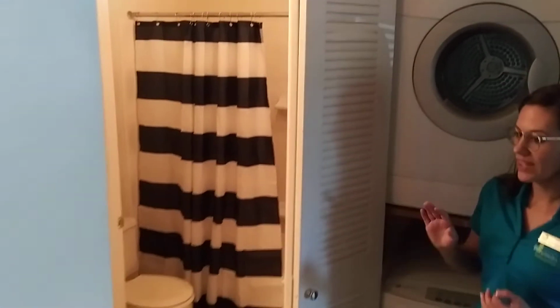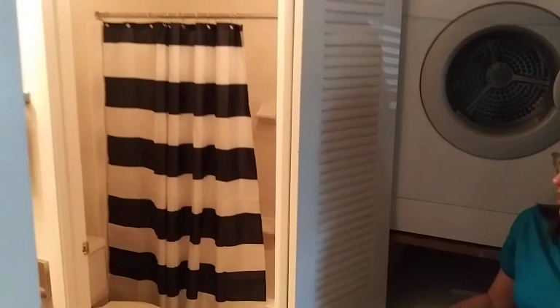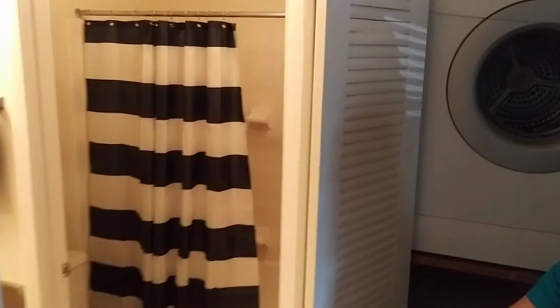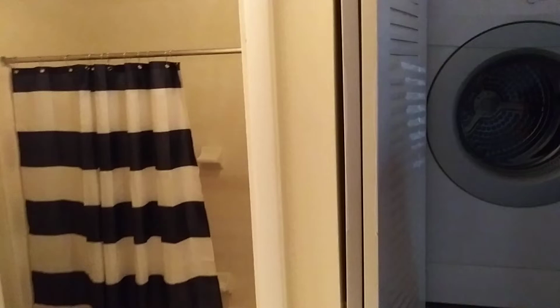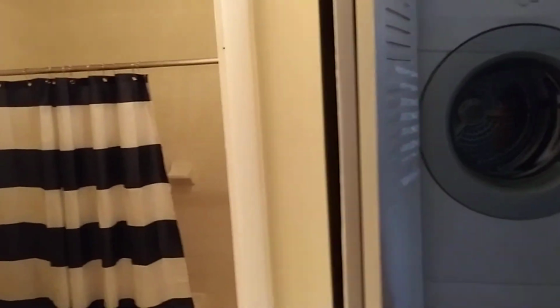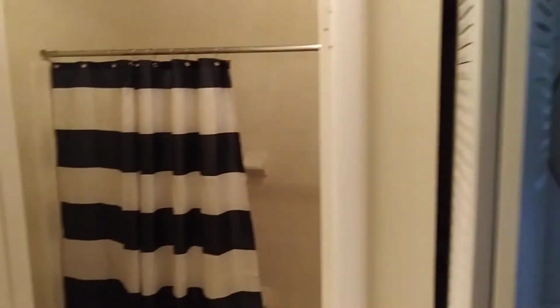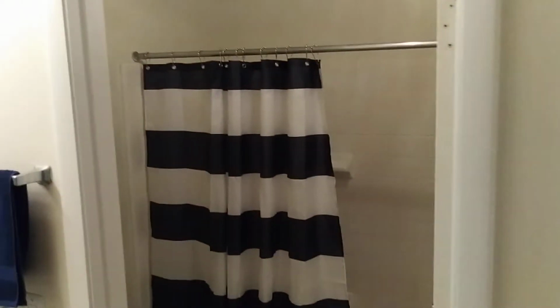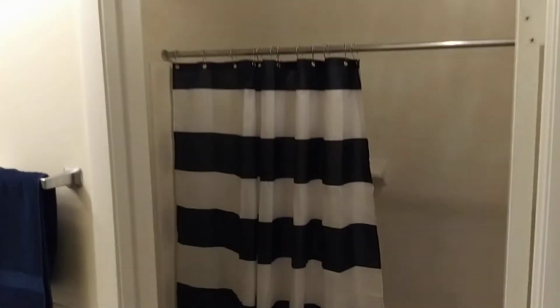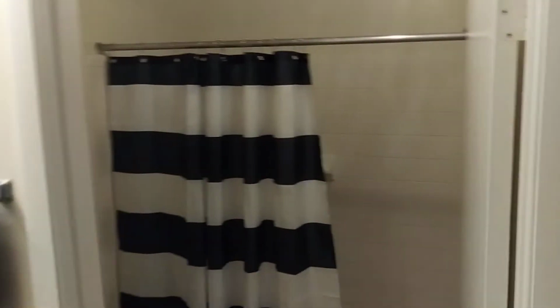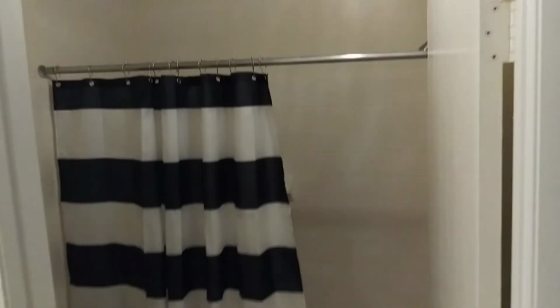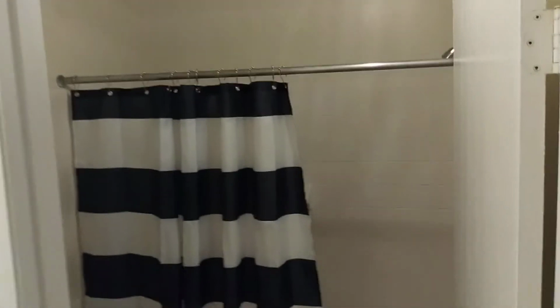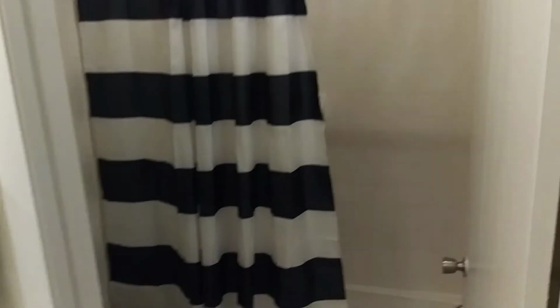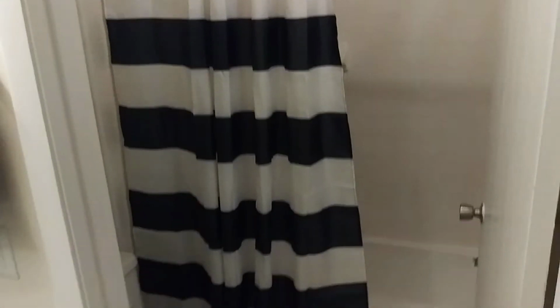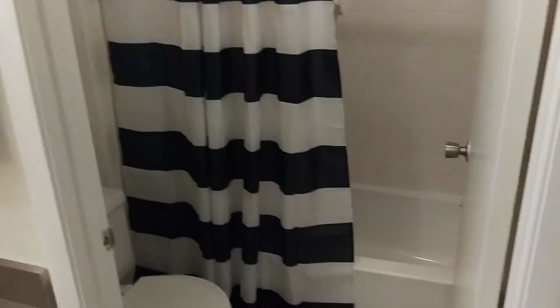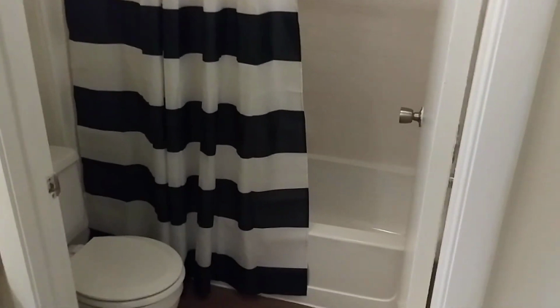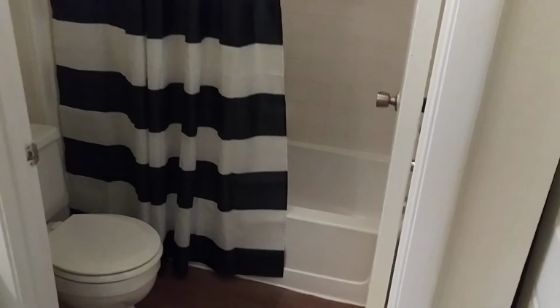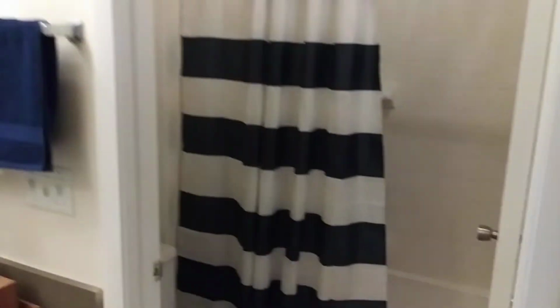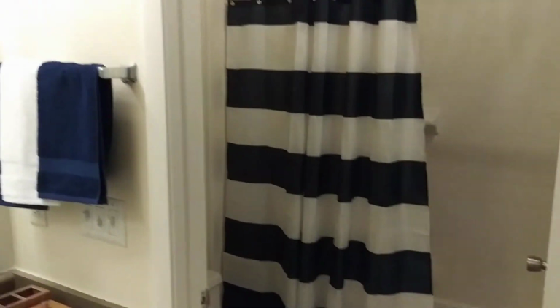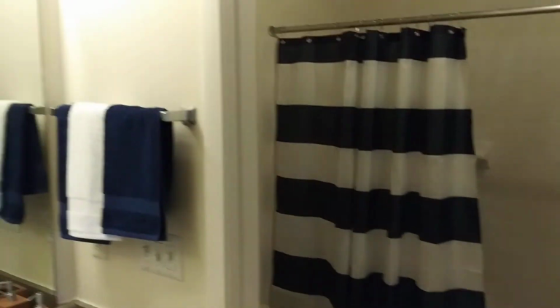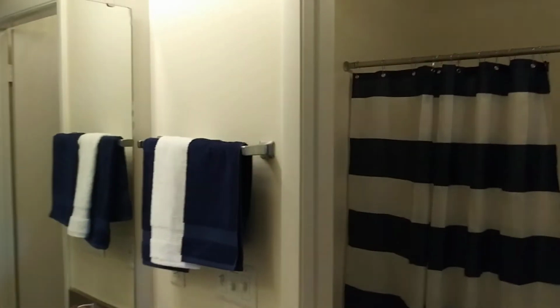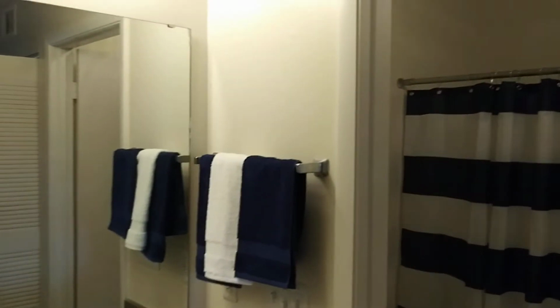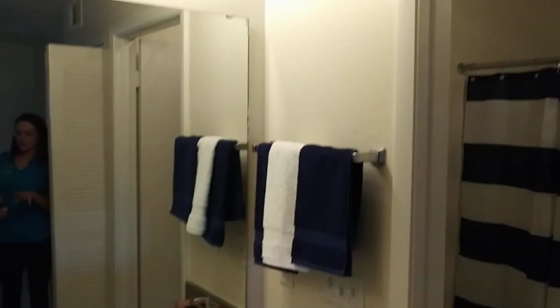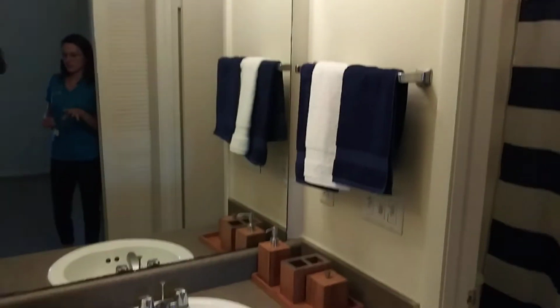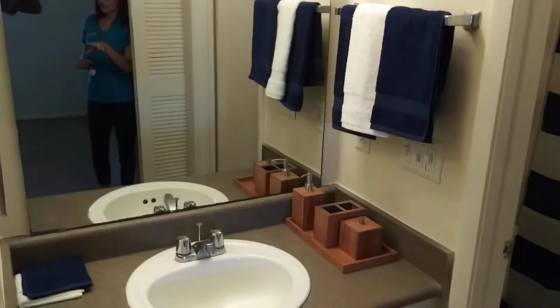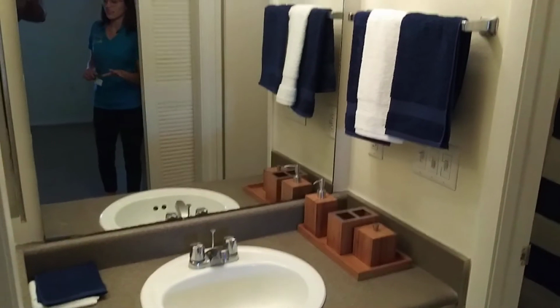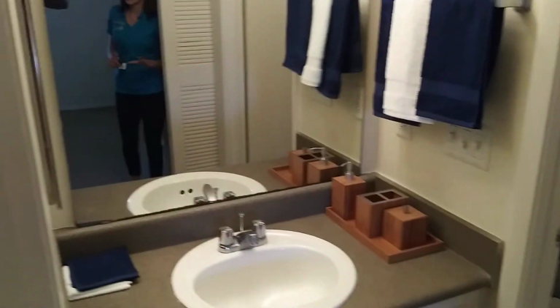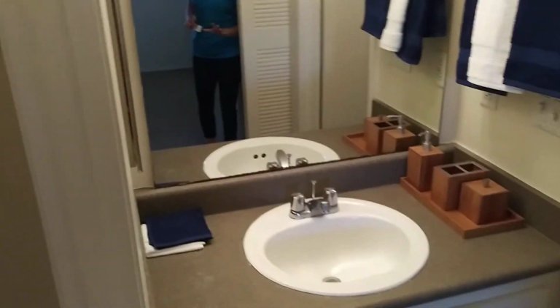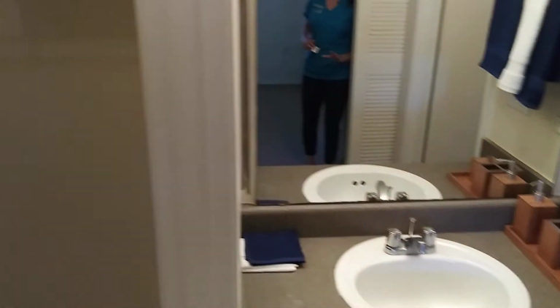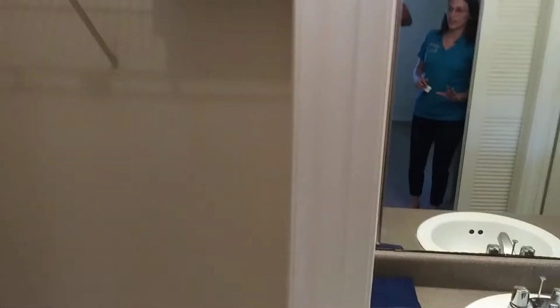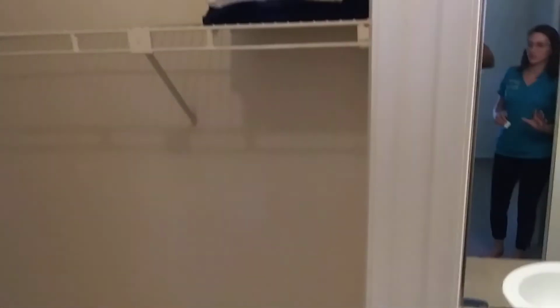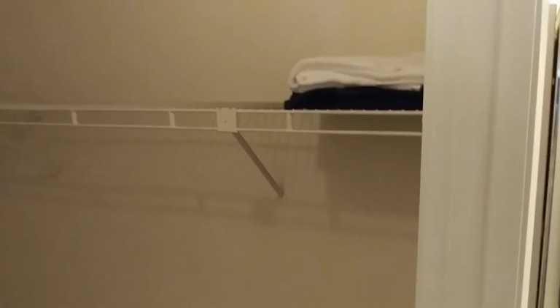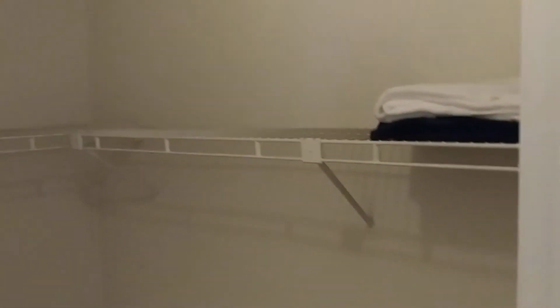And then you come into here, and you have the bathroom right over here, and the sink is conveniently located right through the bedroom. And then you still get this entirely huge walk-in closet right in here with shelving and everything.